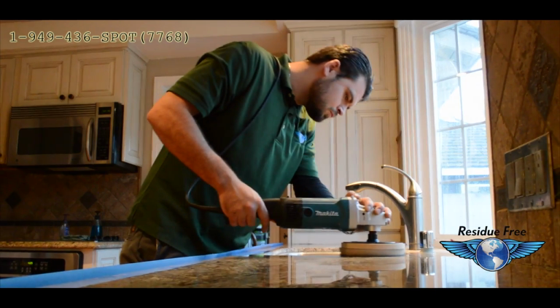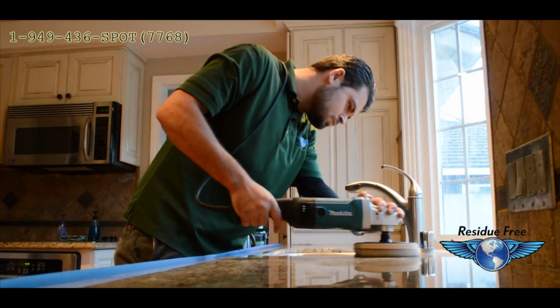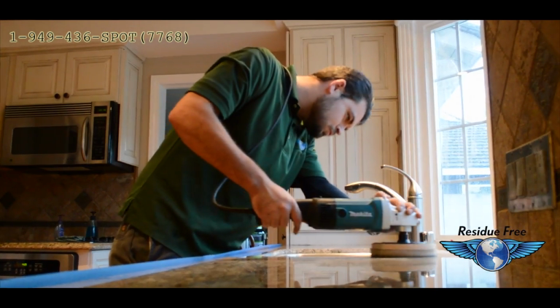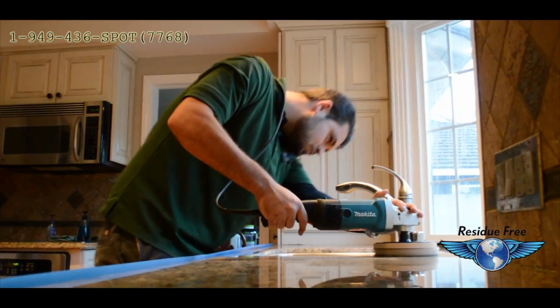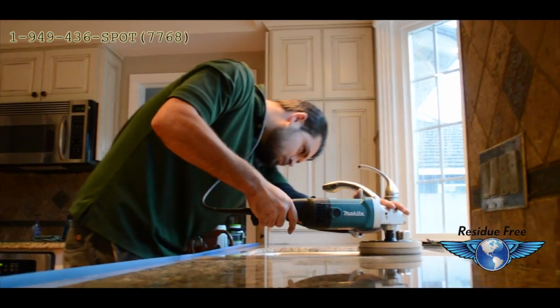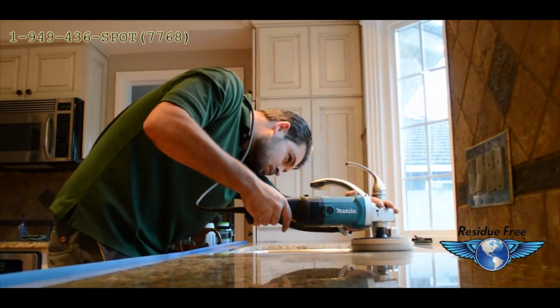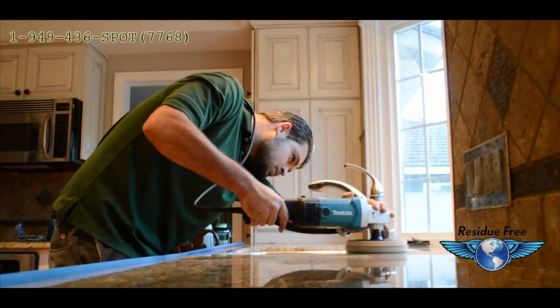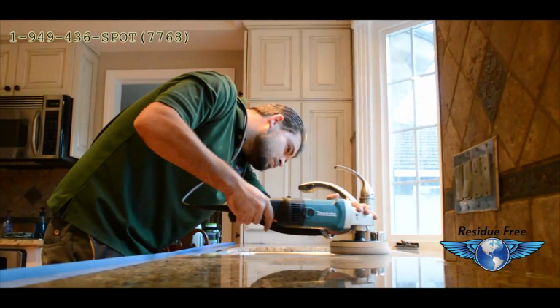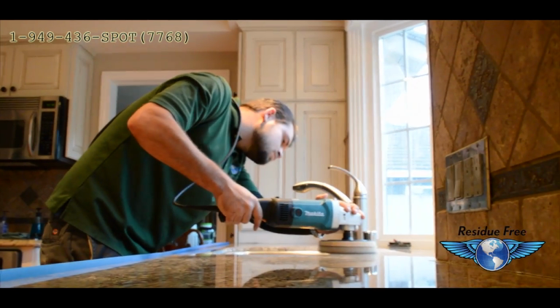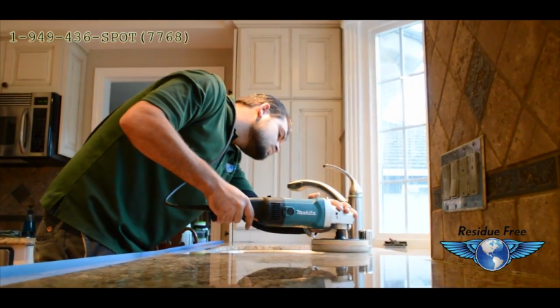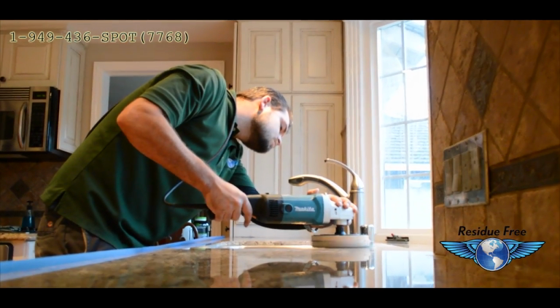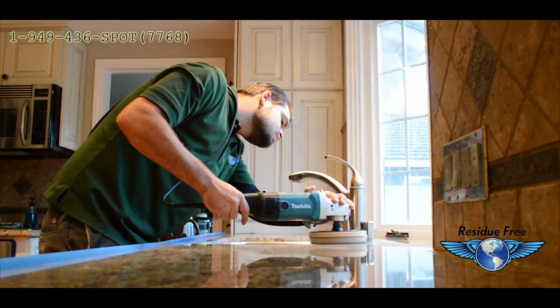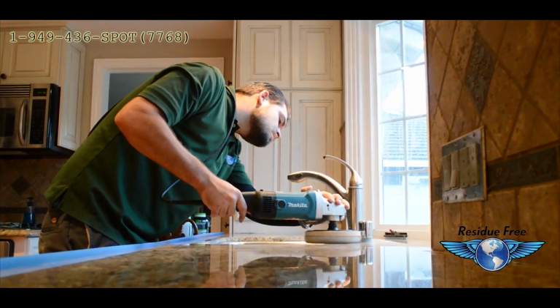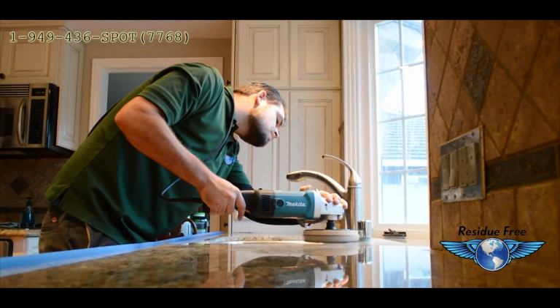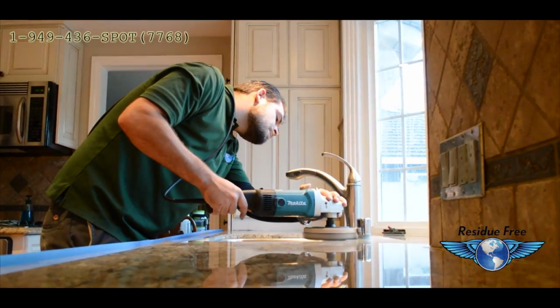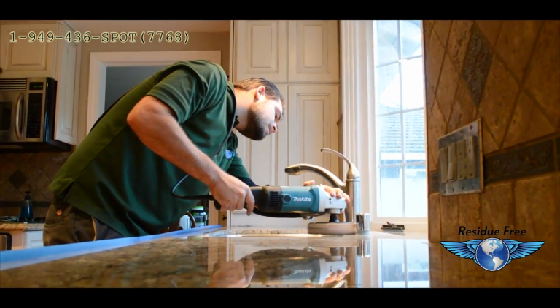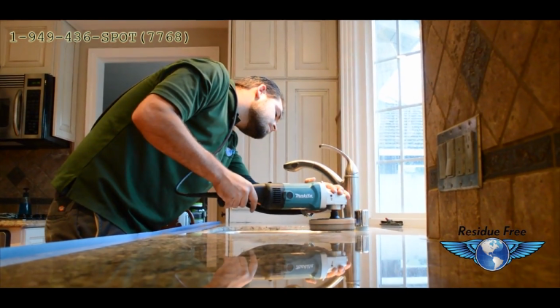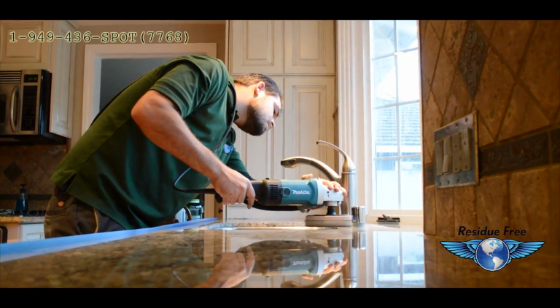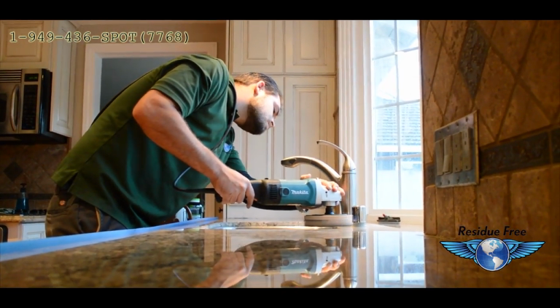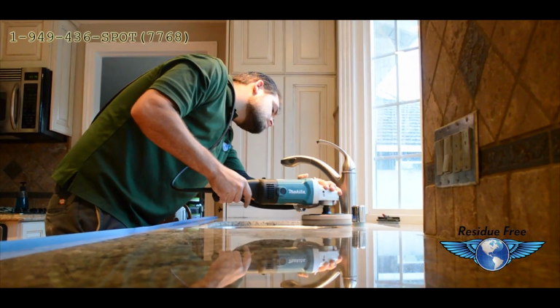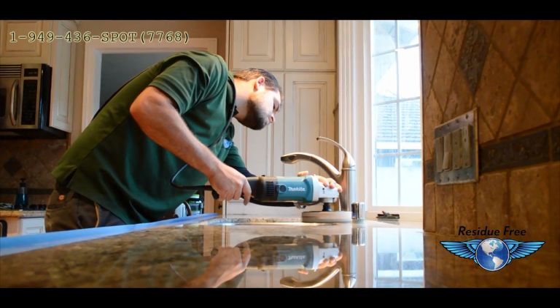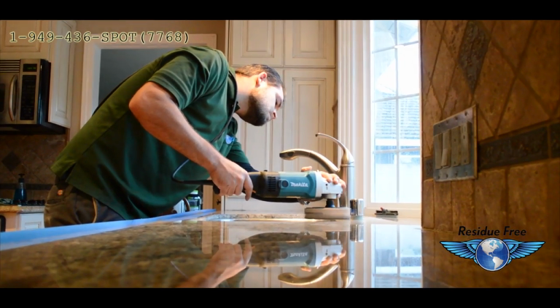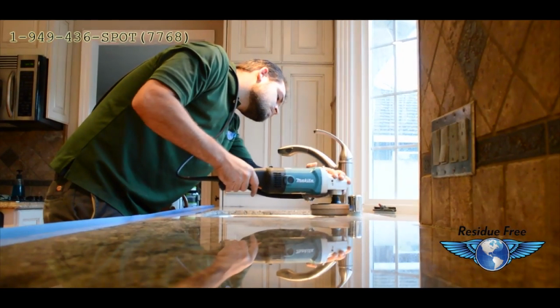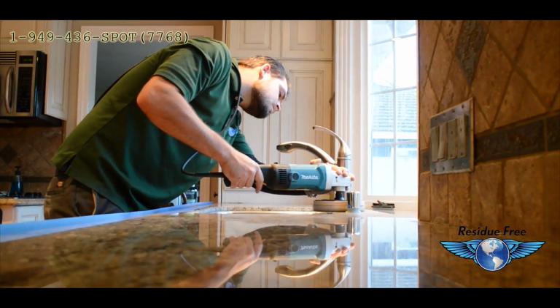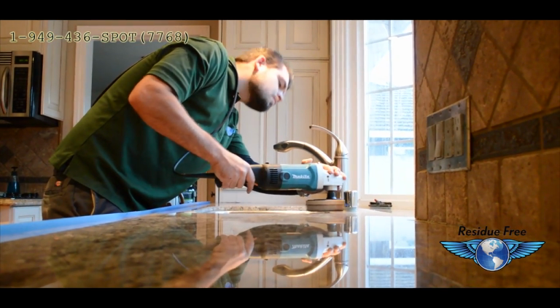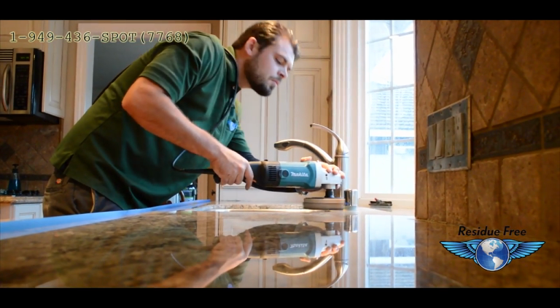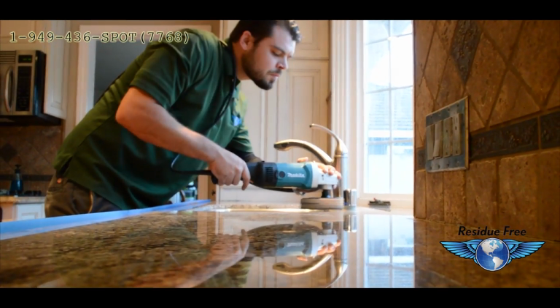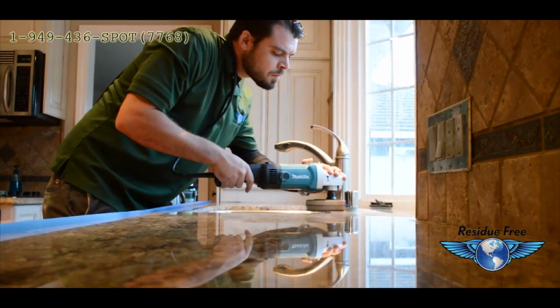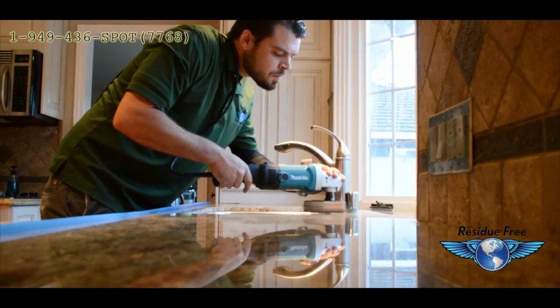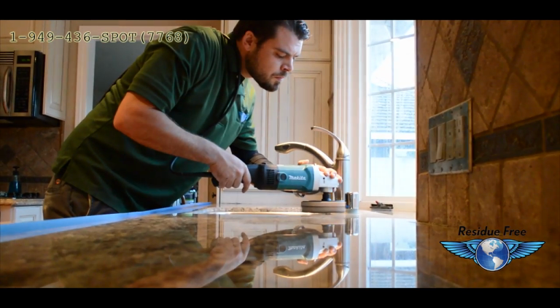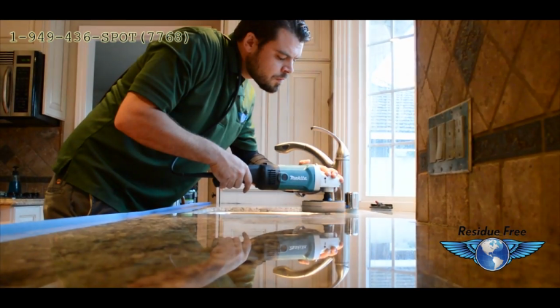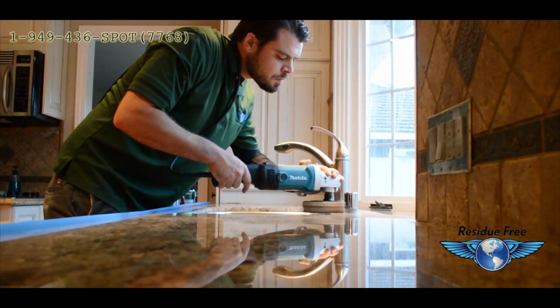Special attention is given to the areas around the faucet. This is where a majority of hard water and calcium deposits are.